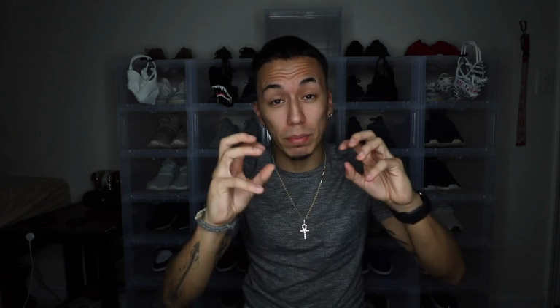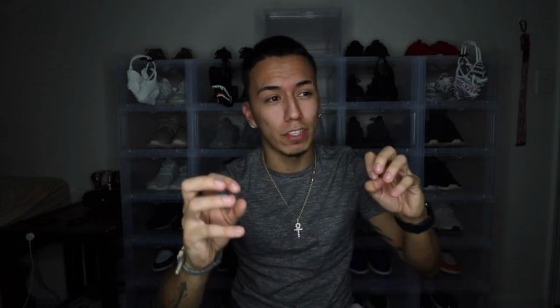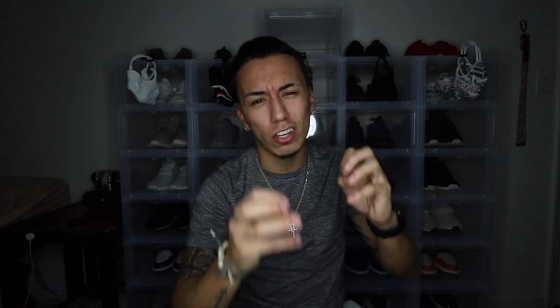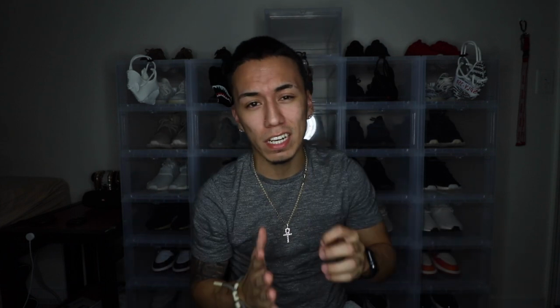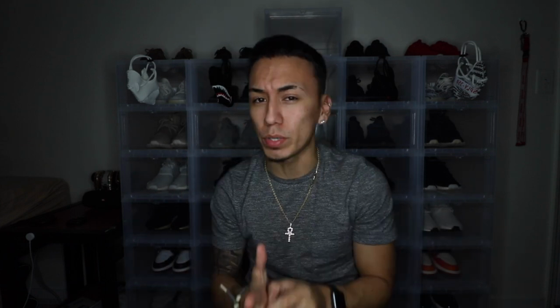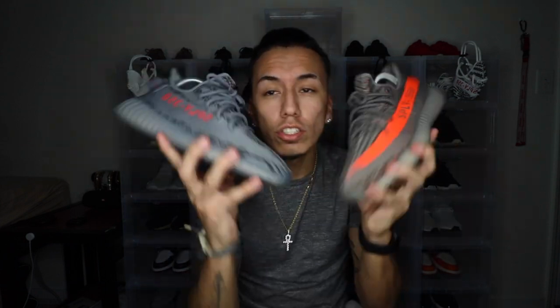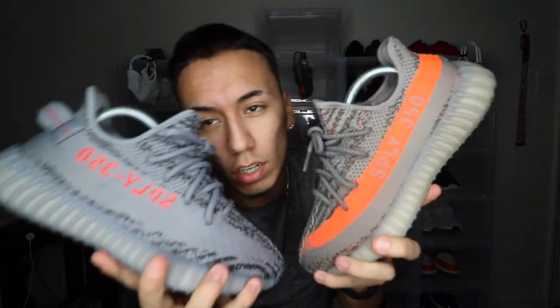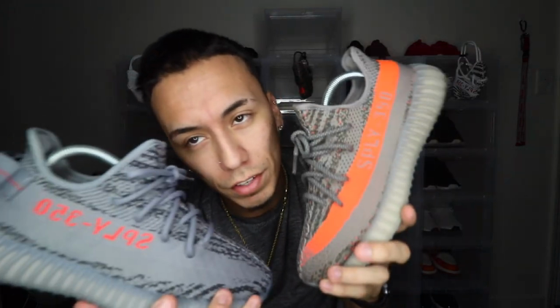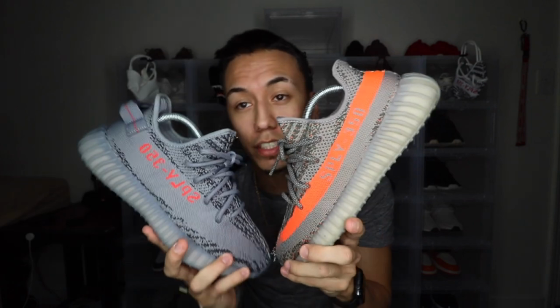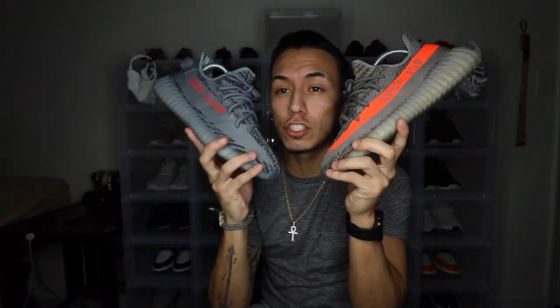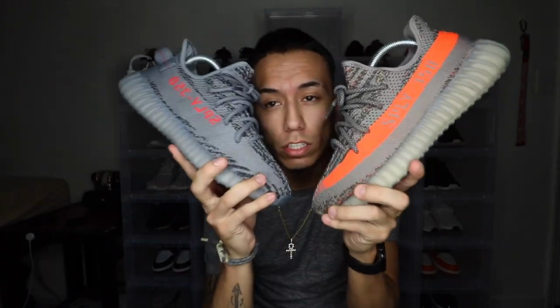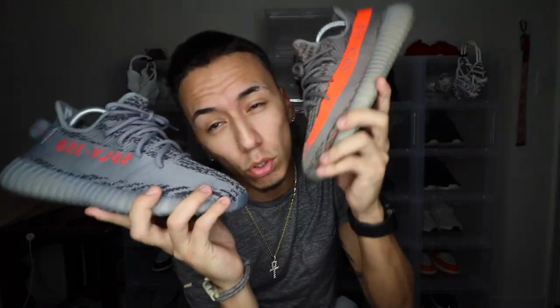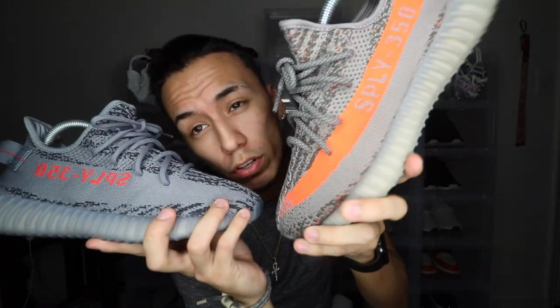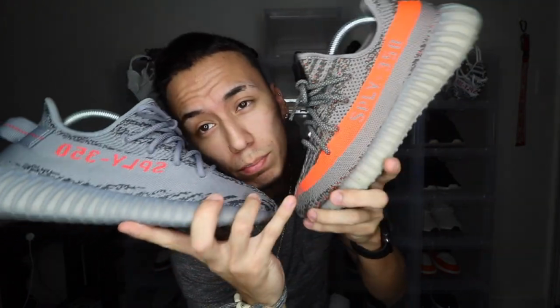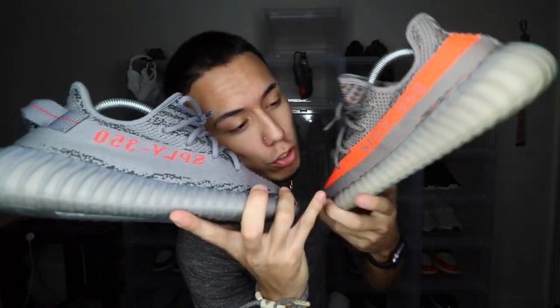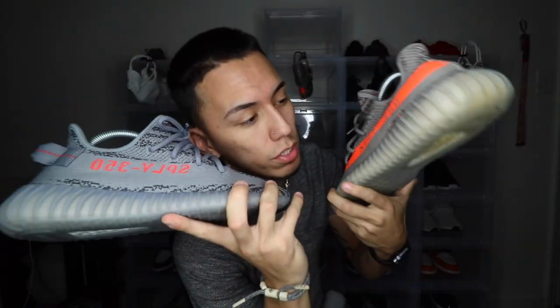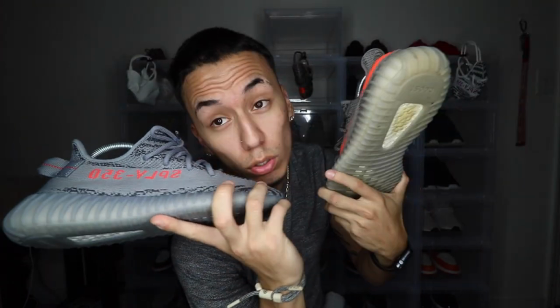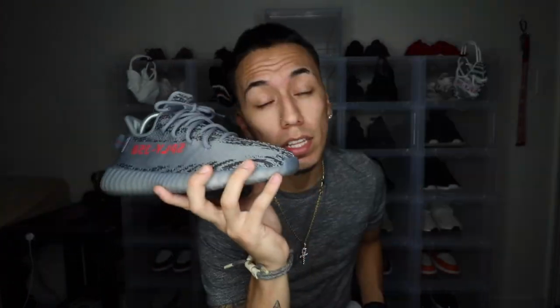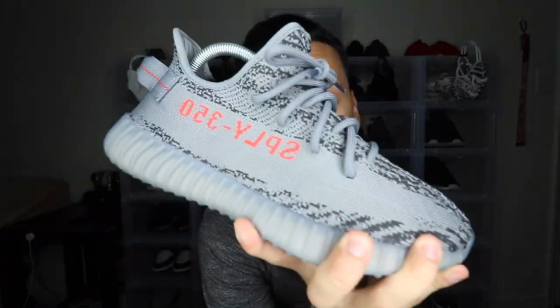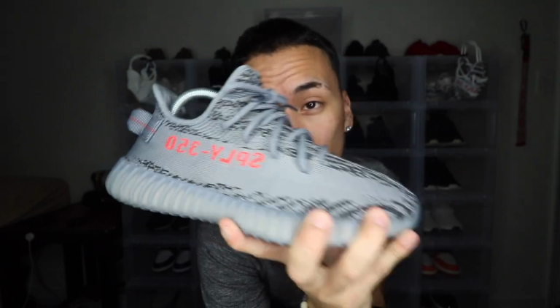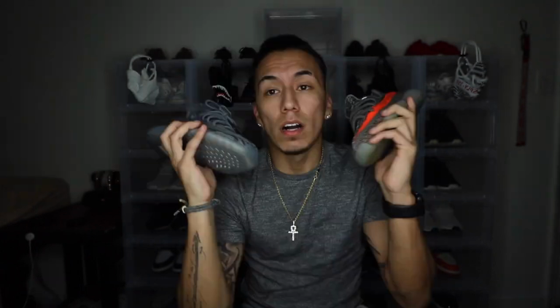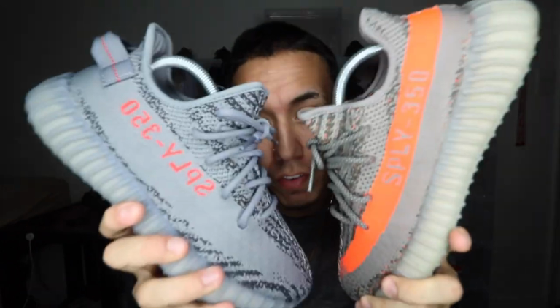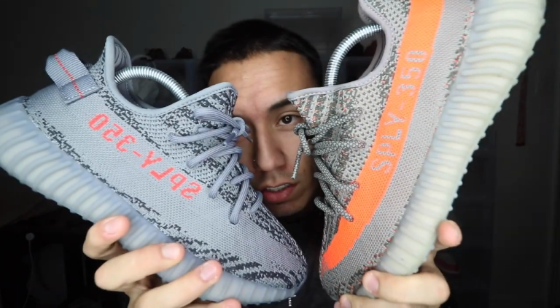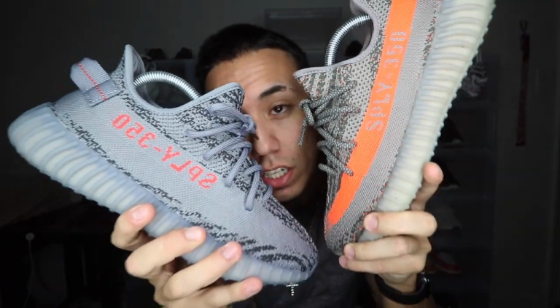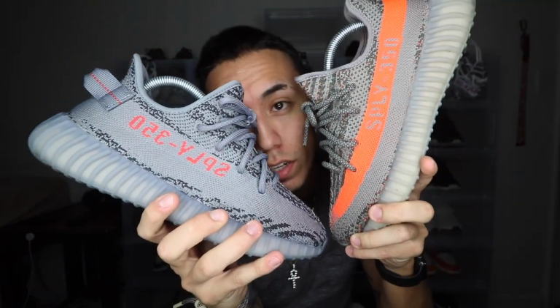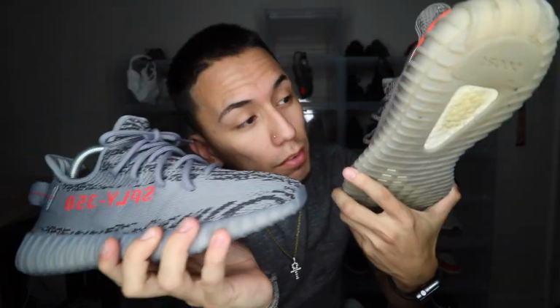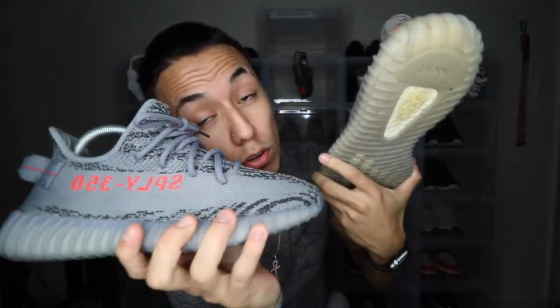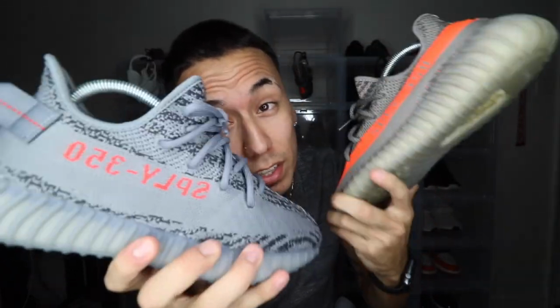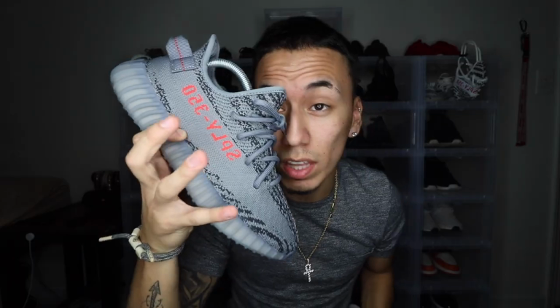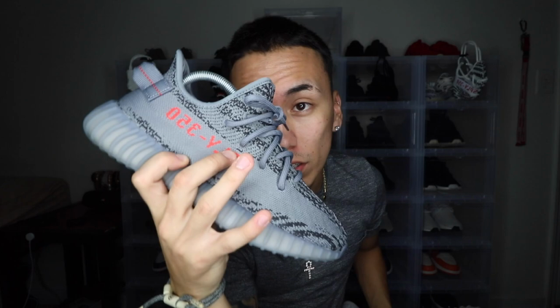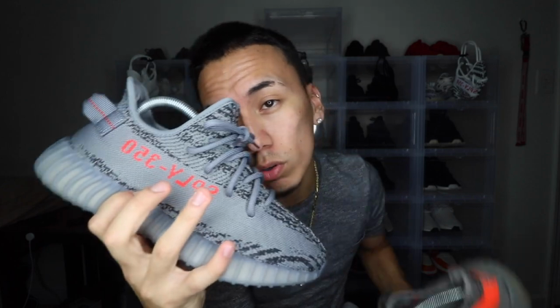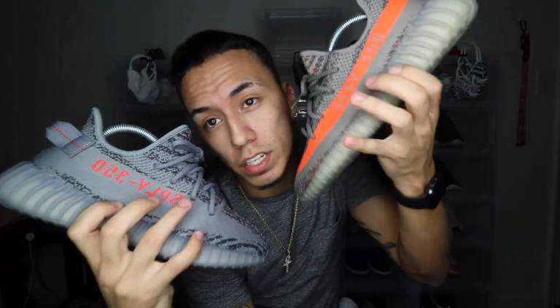To start off, the obvious difference is the stripe colors. The Beluga 1.0 has a bright orange stripe — the Beluga orange — and the Beluga 2.0 has a gray stripe. Another difference is the letters; of course they are inverted. They have to be inverted in order for you to see them, so the letters on the 1.0 are Beluga orange and on the 2.0 they are gray.